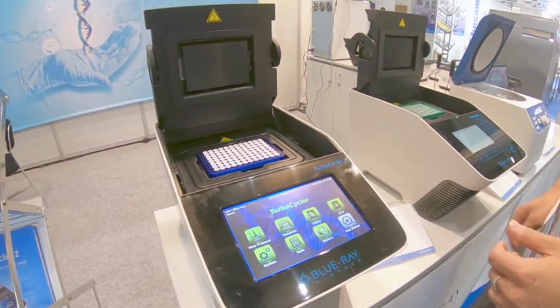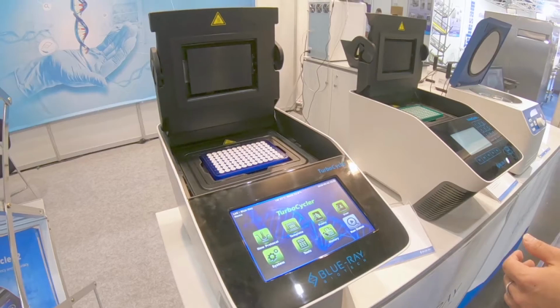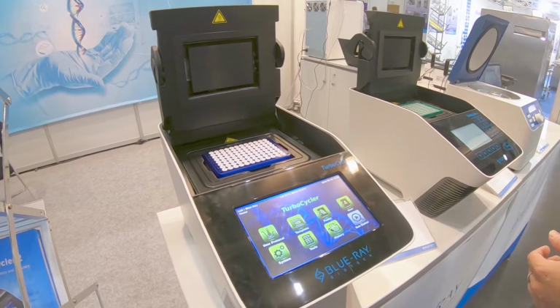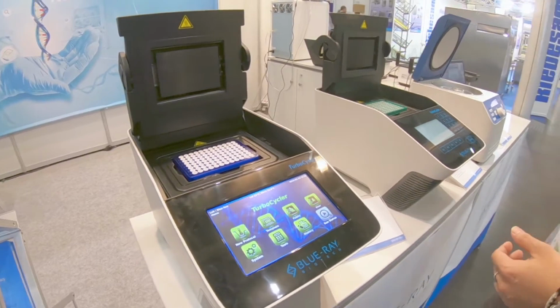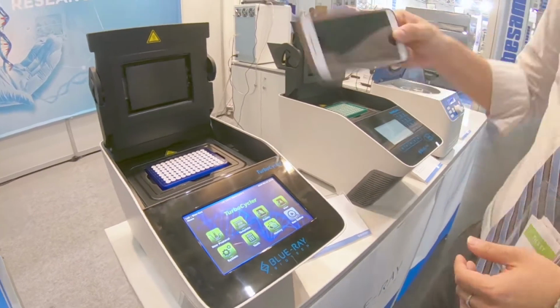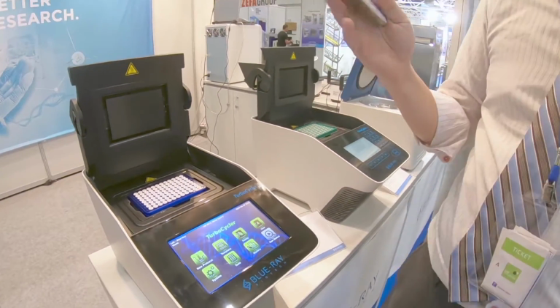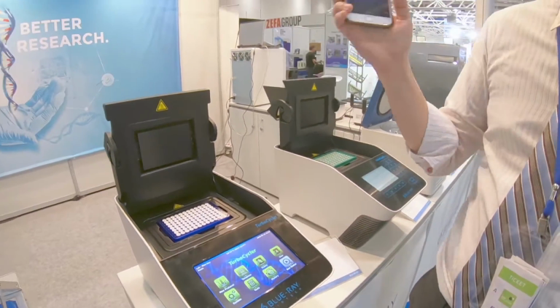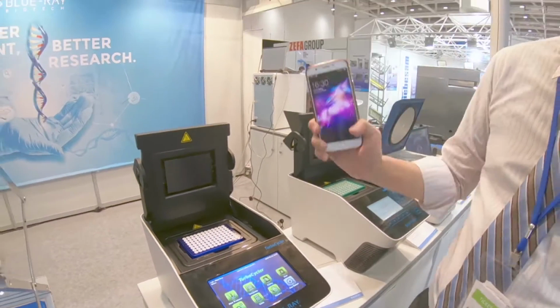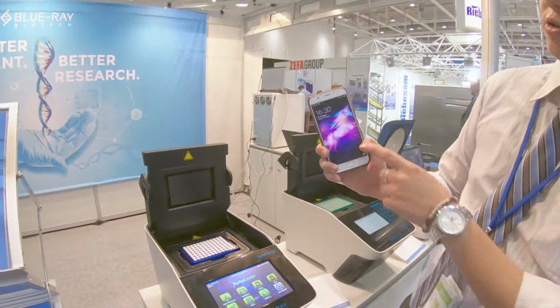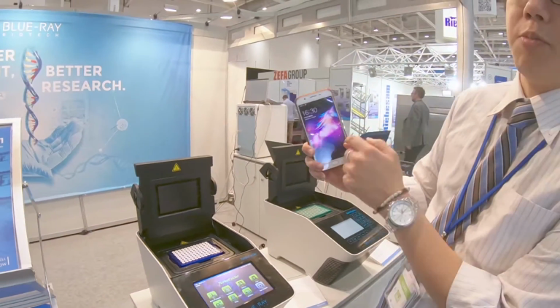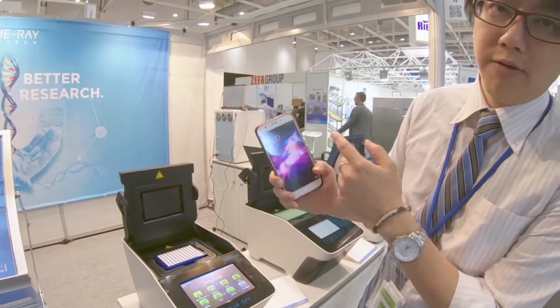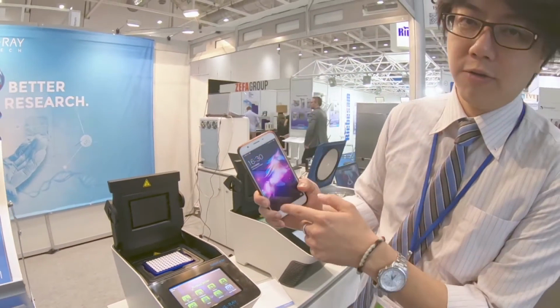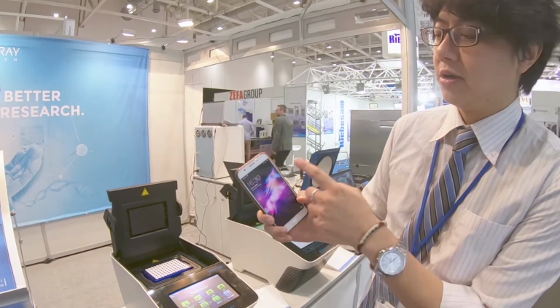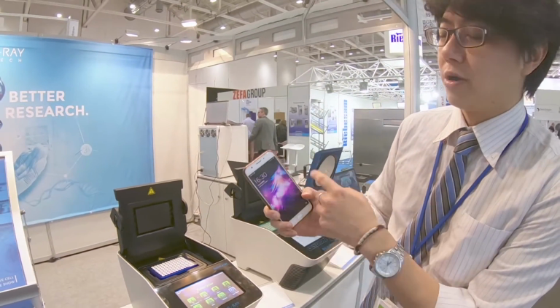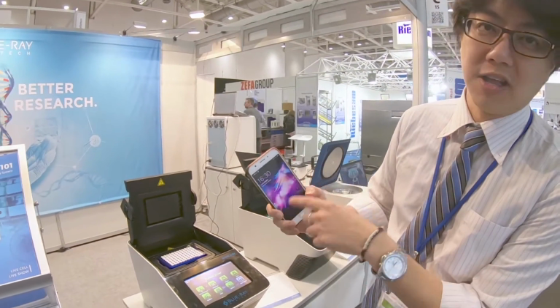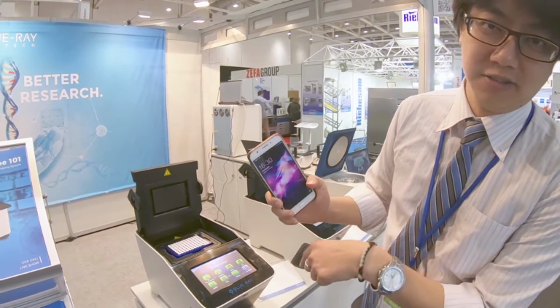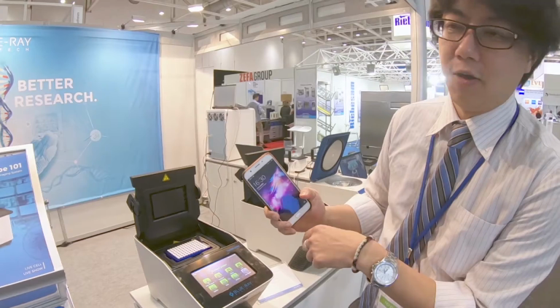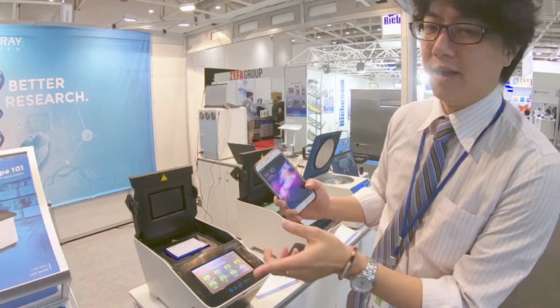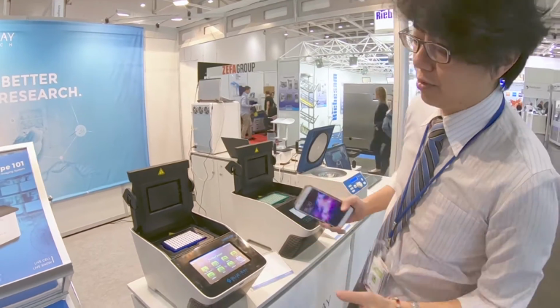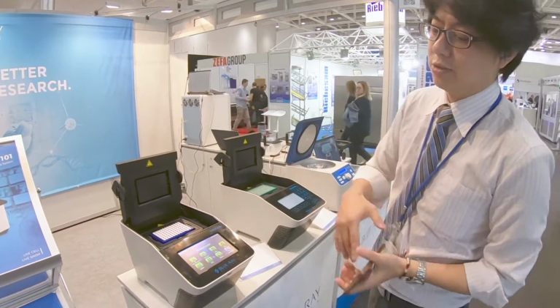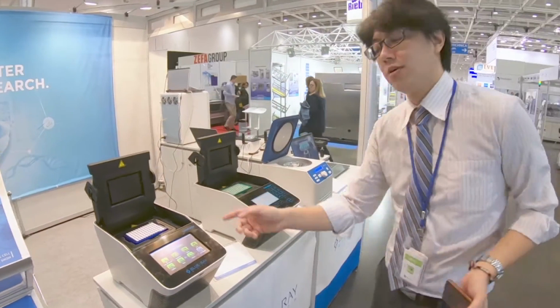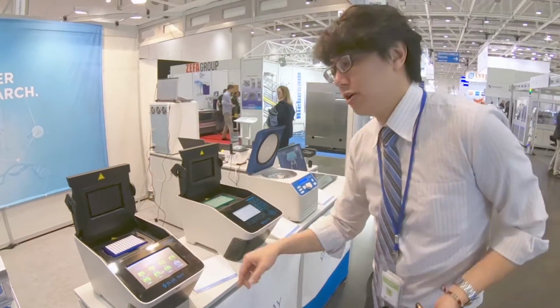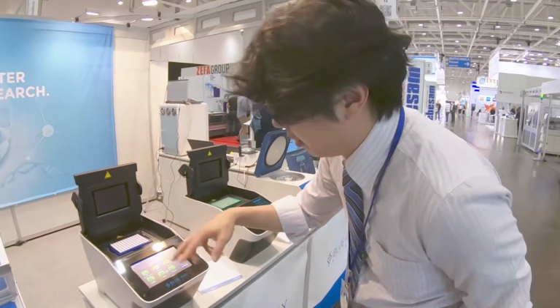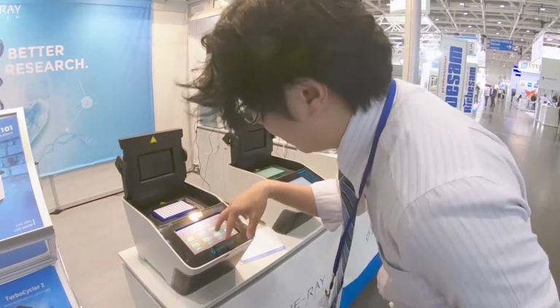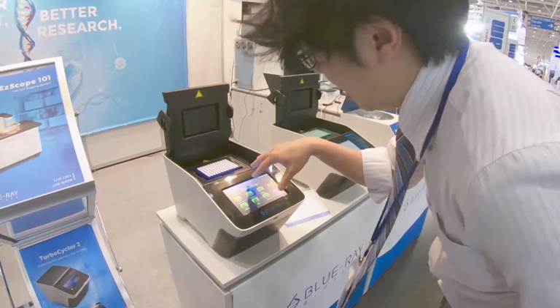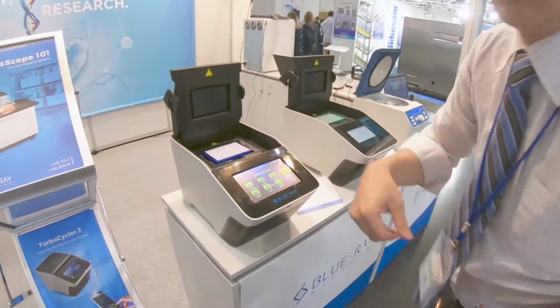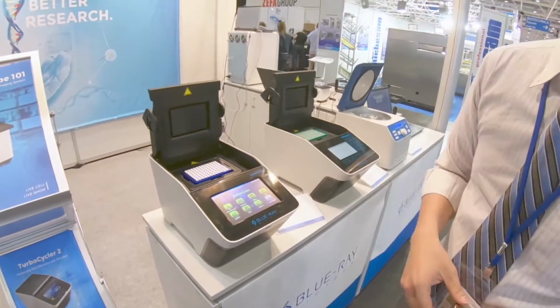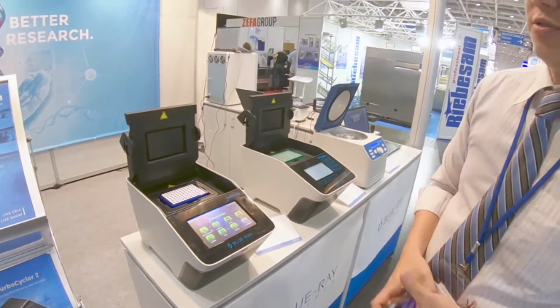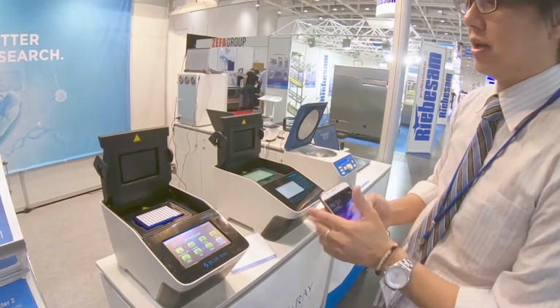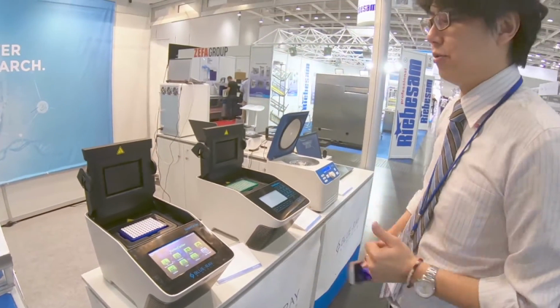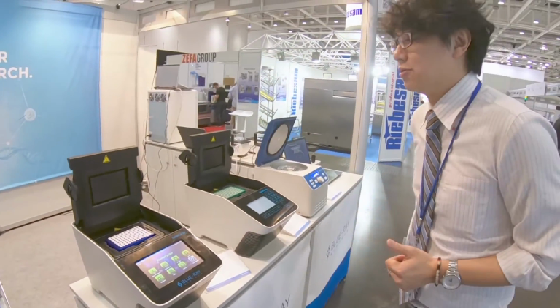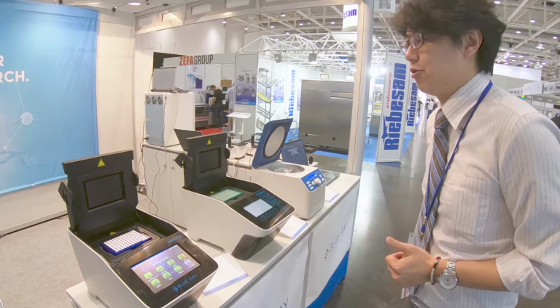Most importantly, it is equipped with Wi-Fi function, so you can connect to your mobile phone and check the running status at any time. You don't need to check on site all the time. It's really convenient.